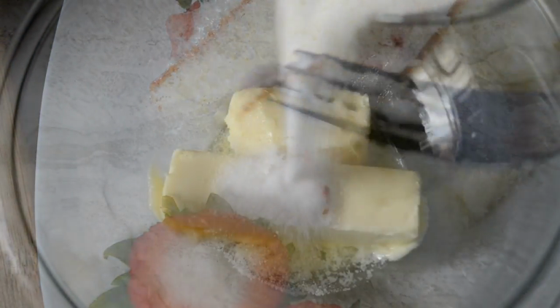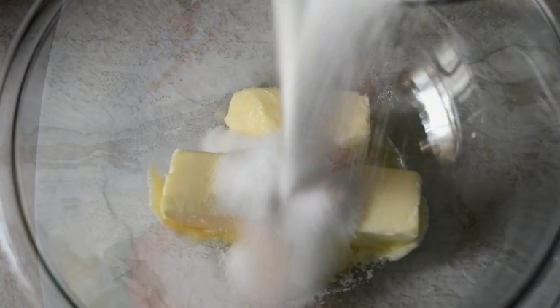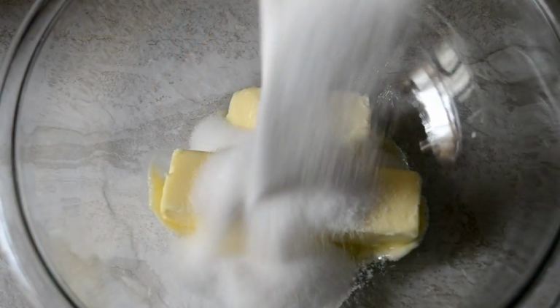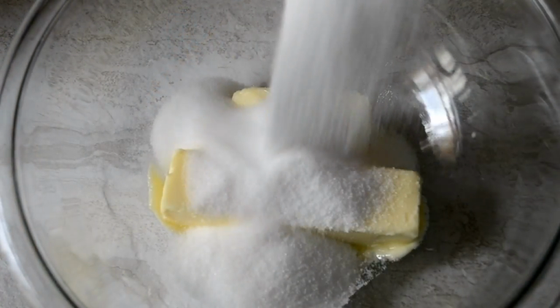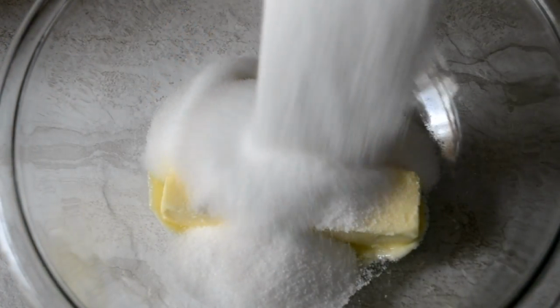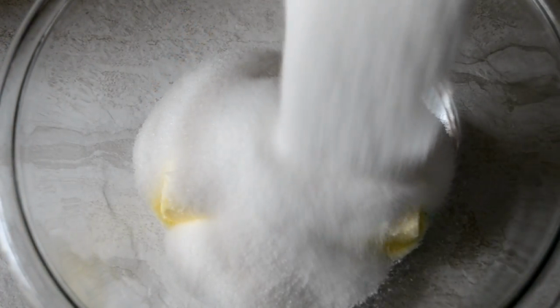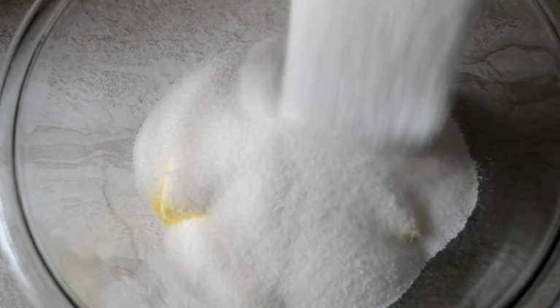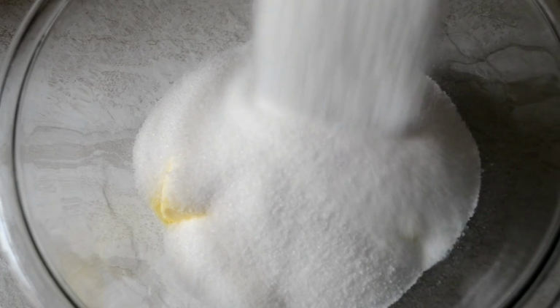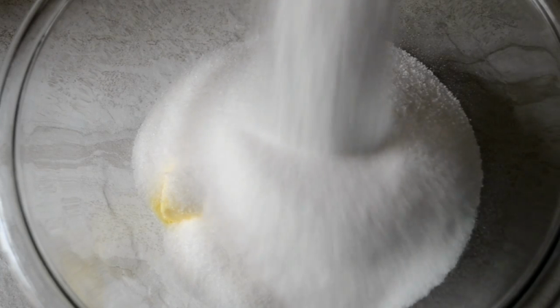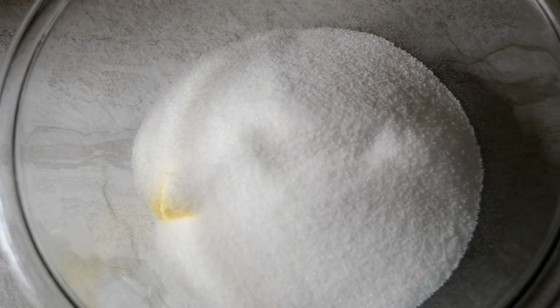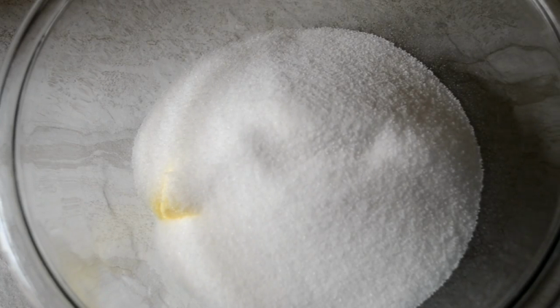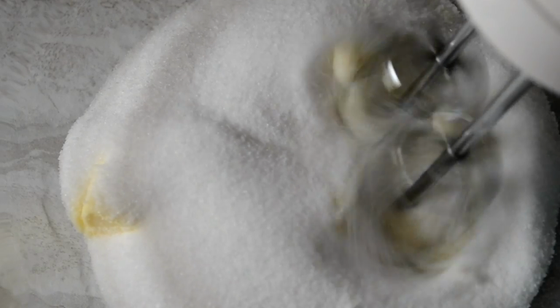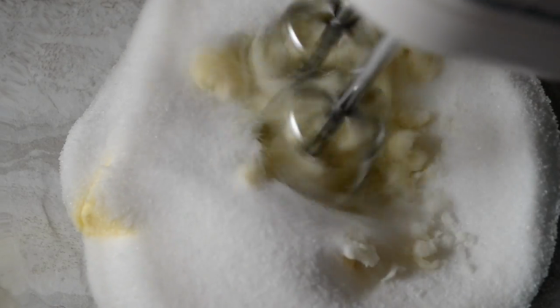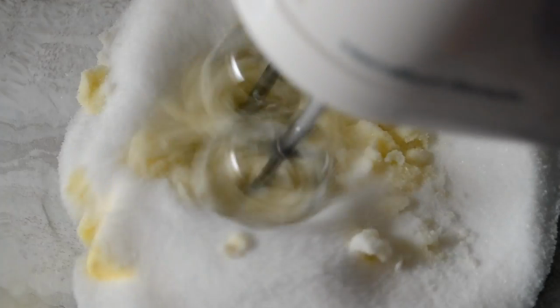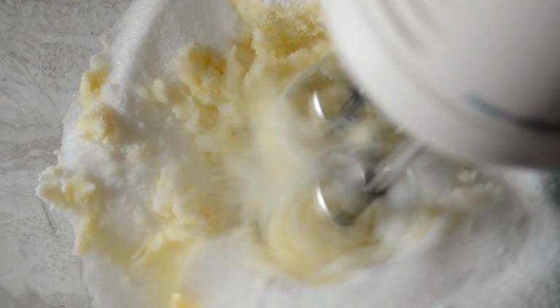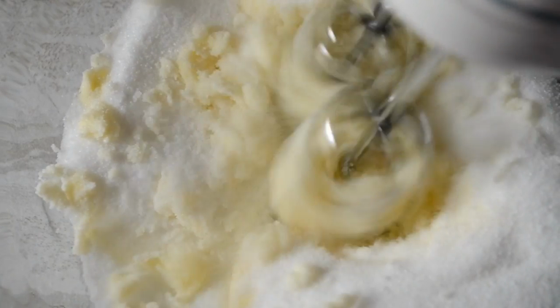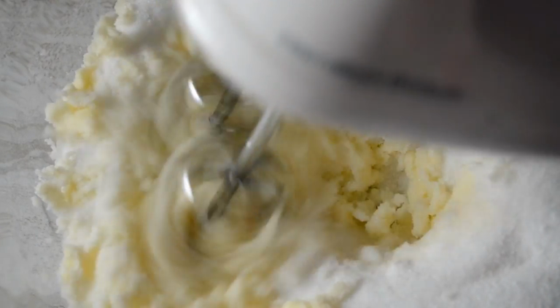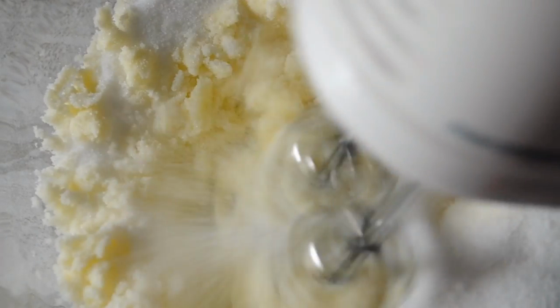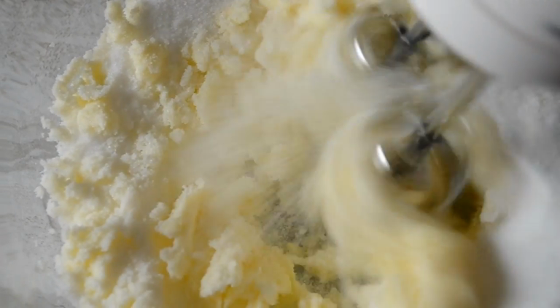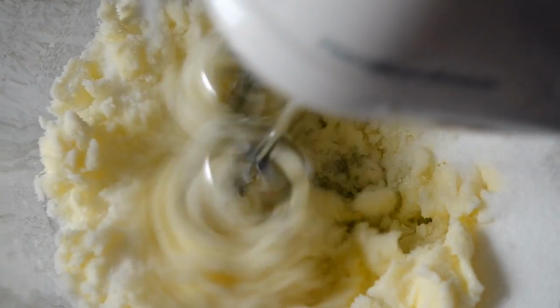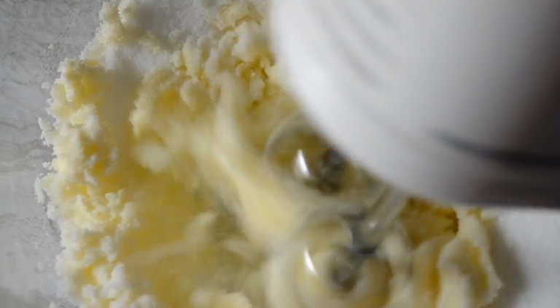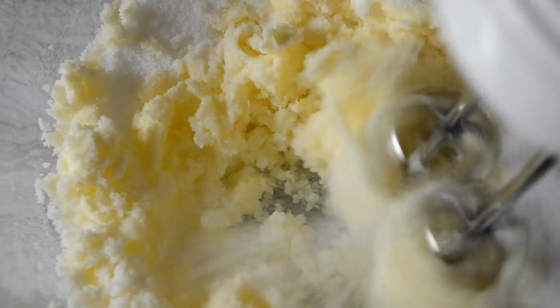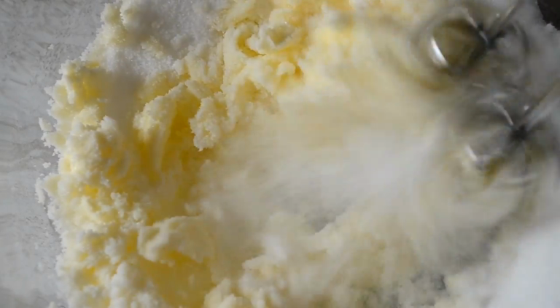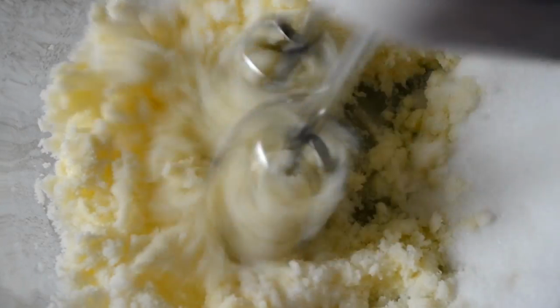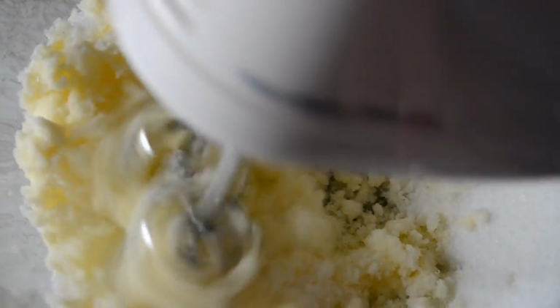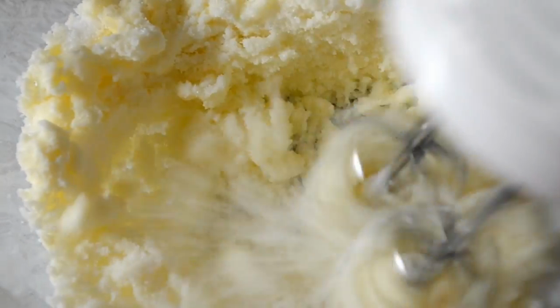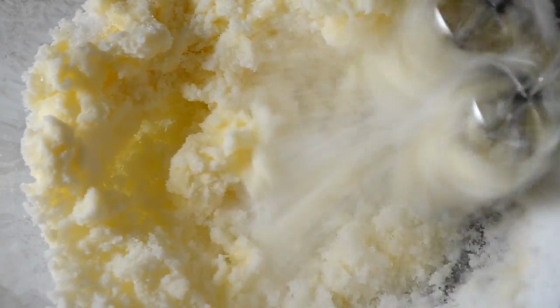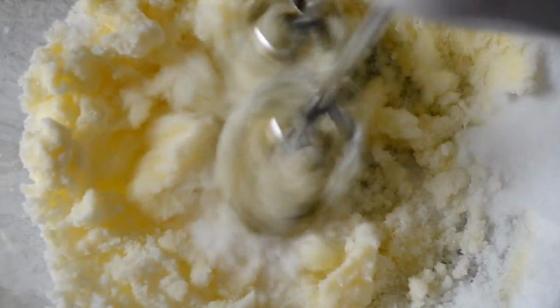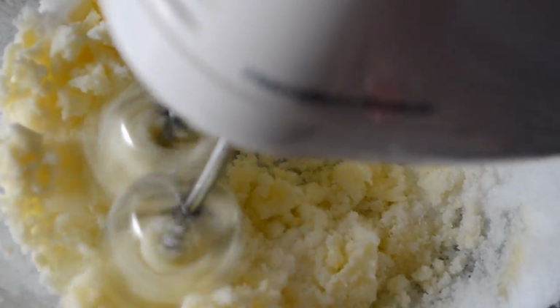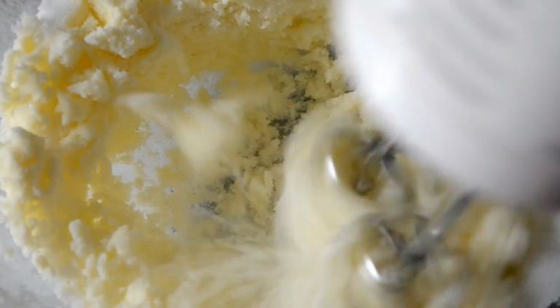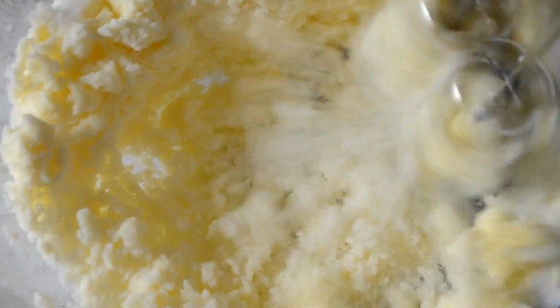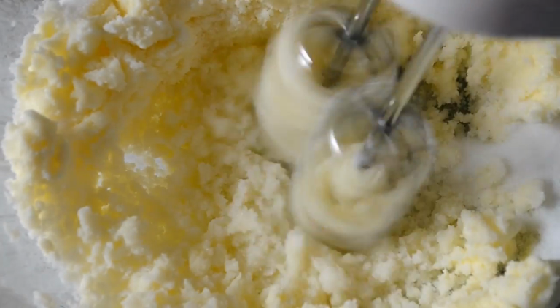Alright babies, first I'm adding some sugar to my softened butter. It's very important that your butter is softened, and also that your eggs and your milk are at room temperature. And we're just creaming the butter and sugar together.